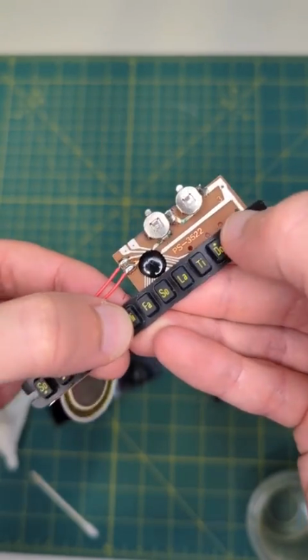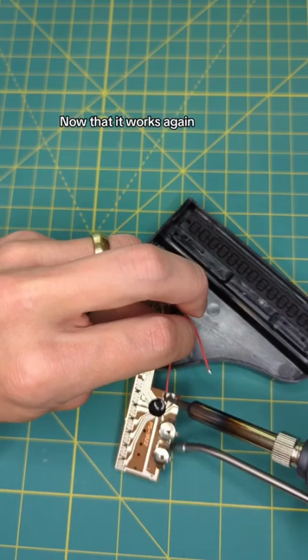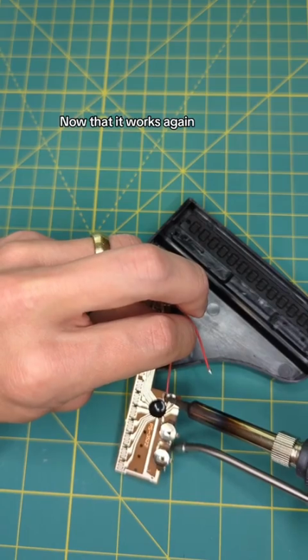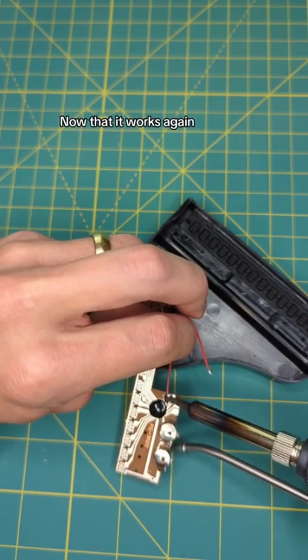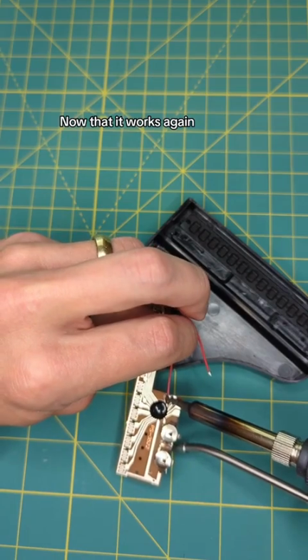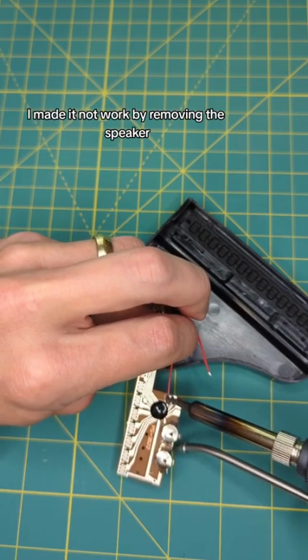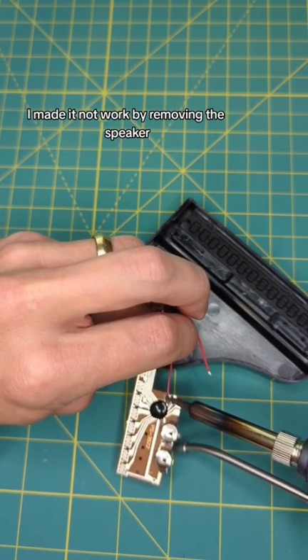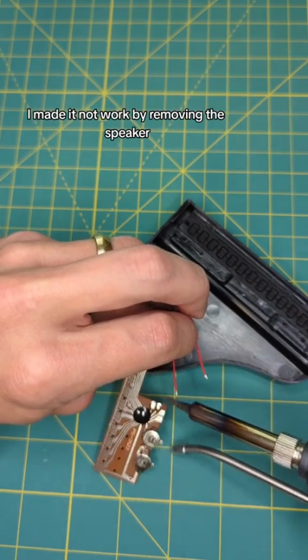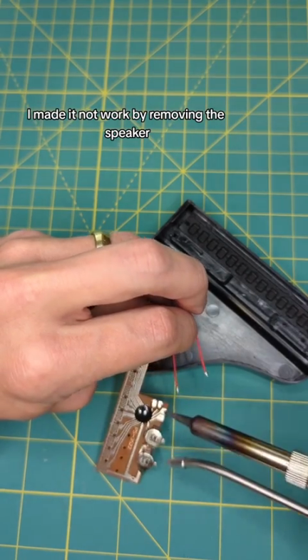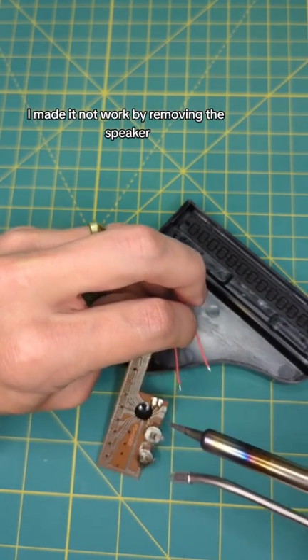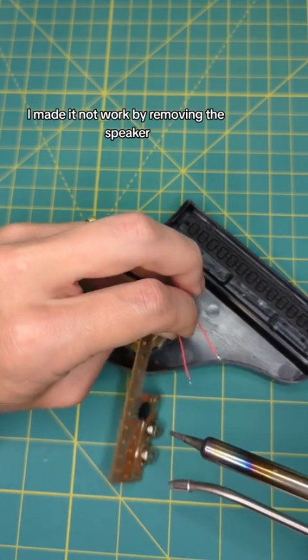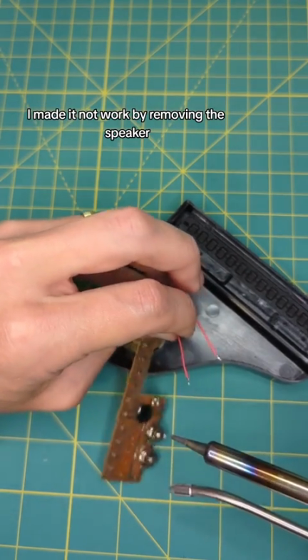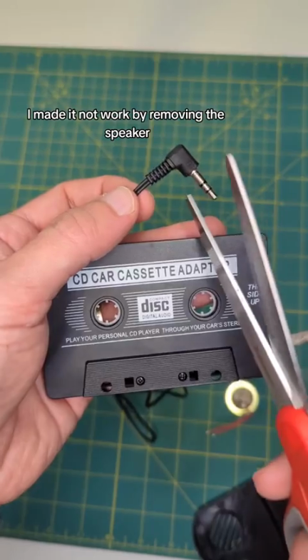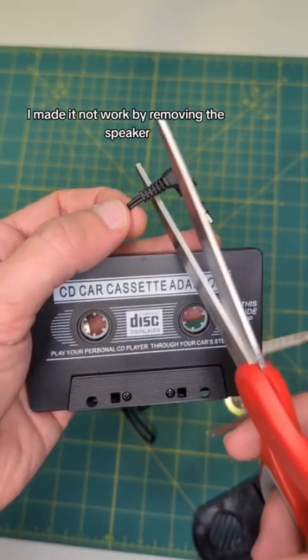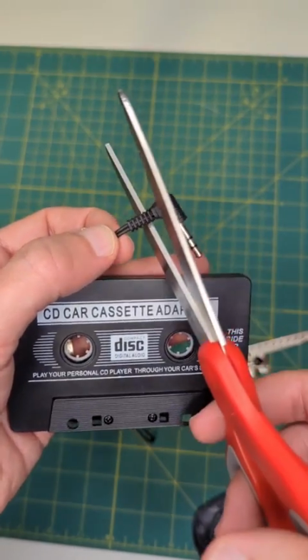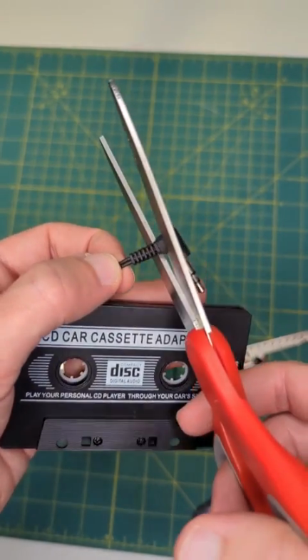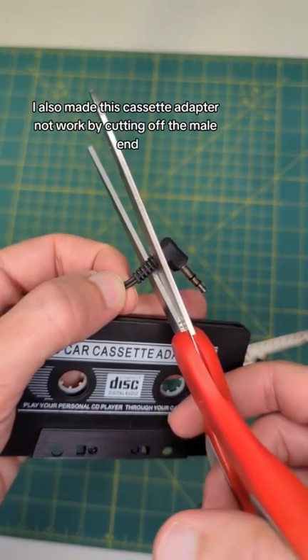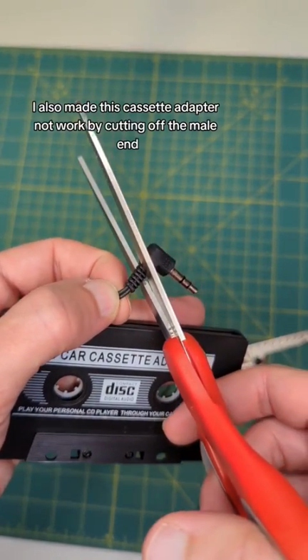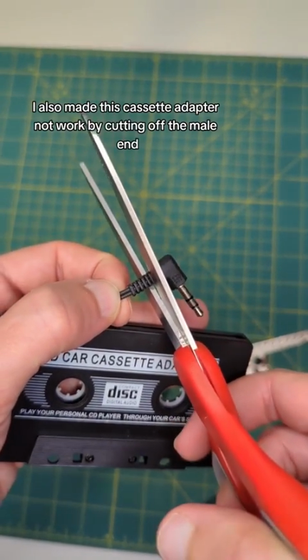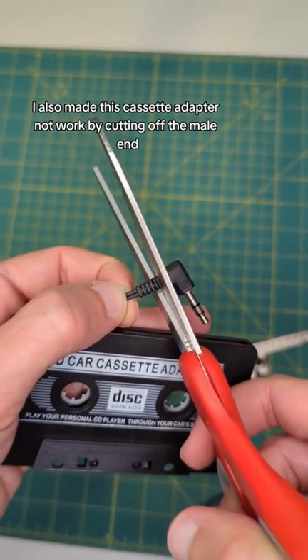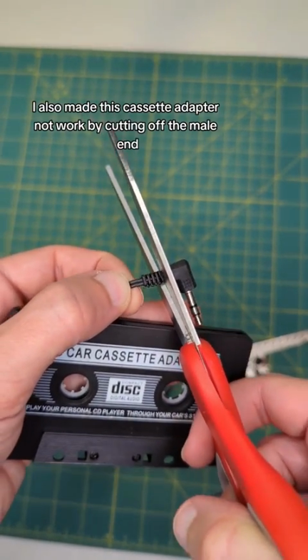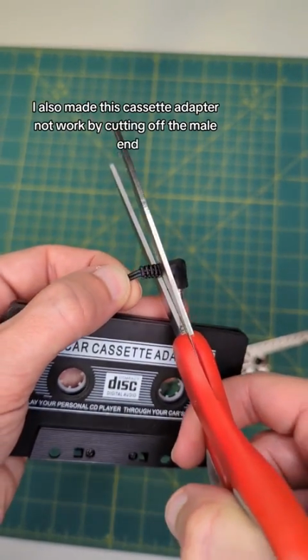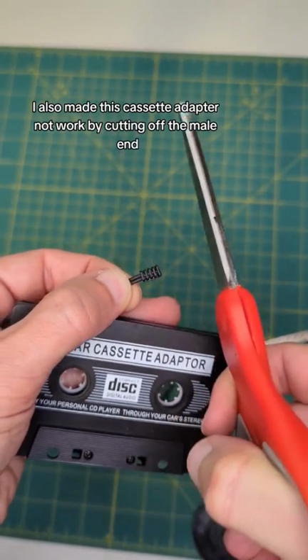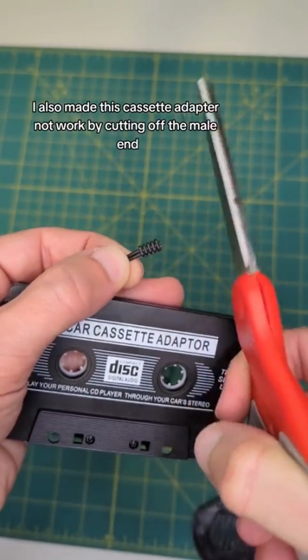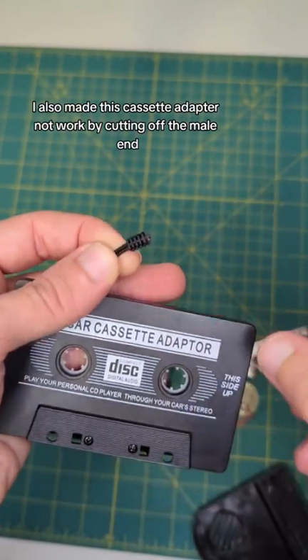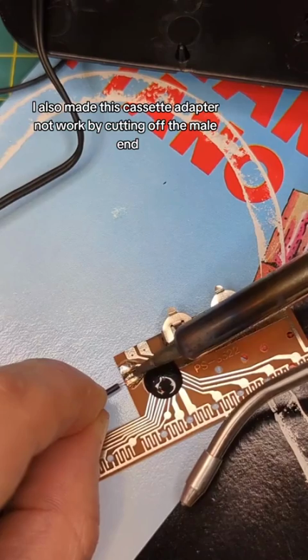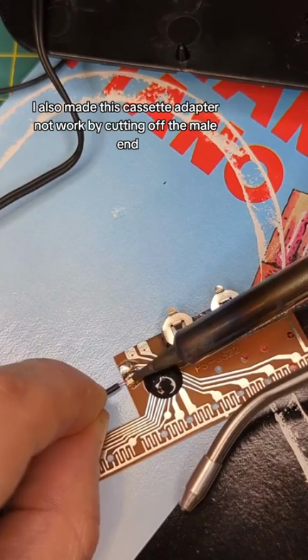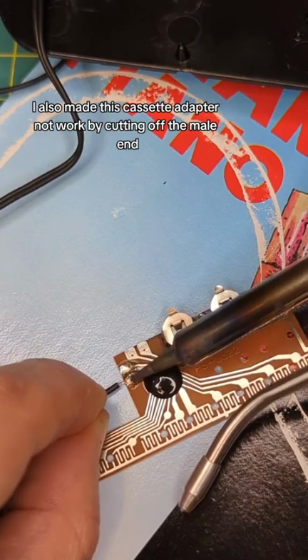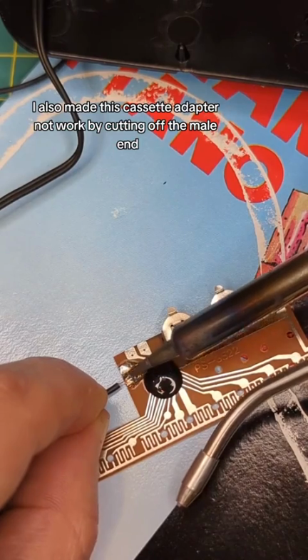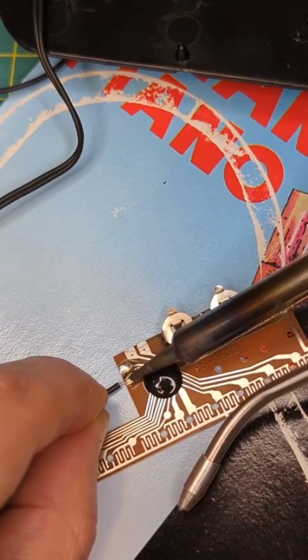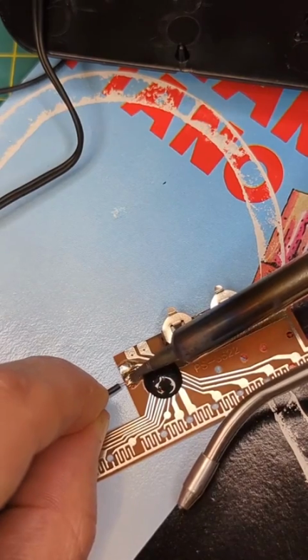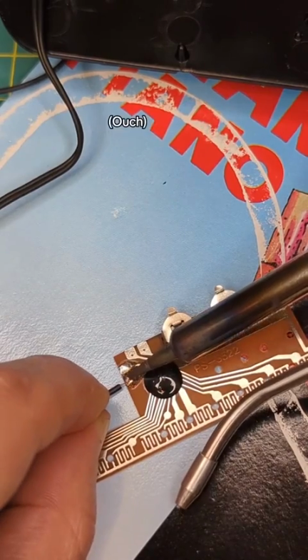Now that it works again, I made it not work by removing the speaker. I also made this cassette adapter not work by cutting off the male end.